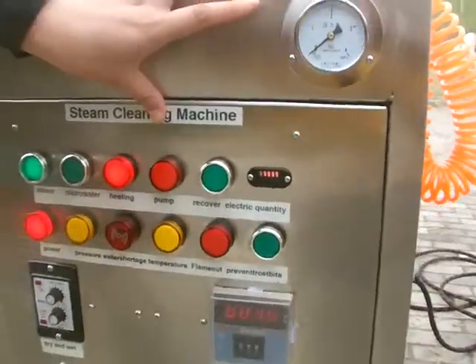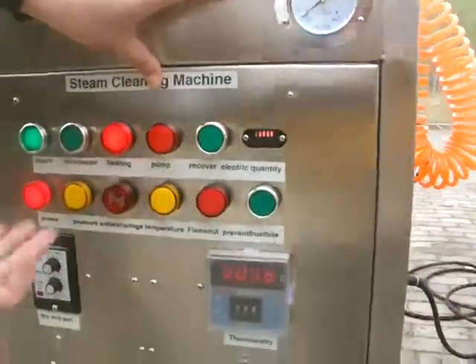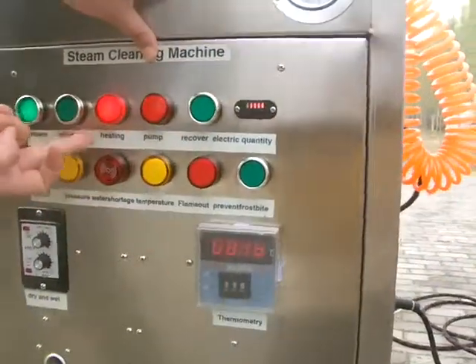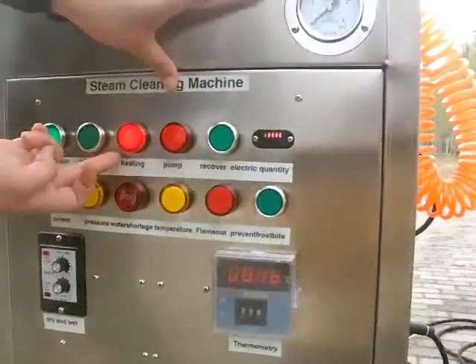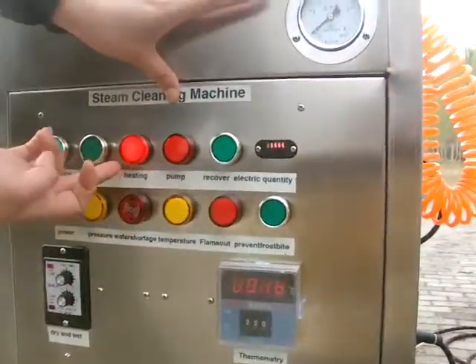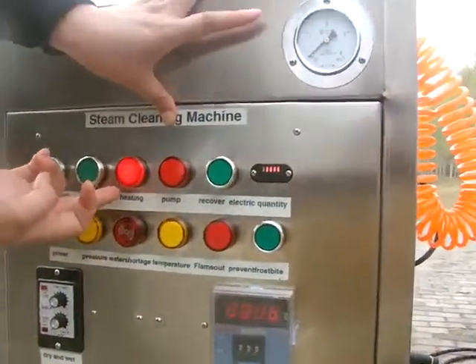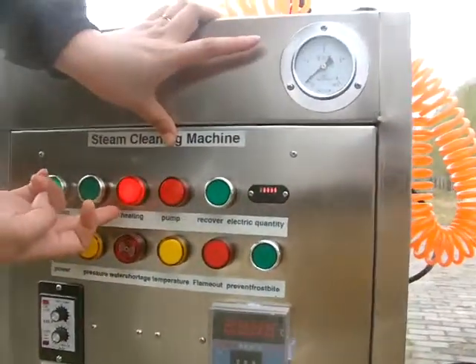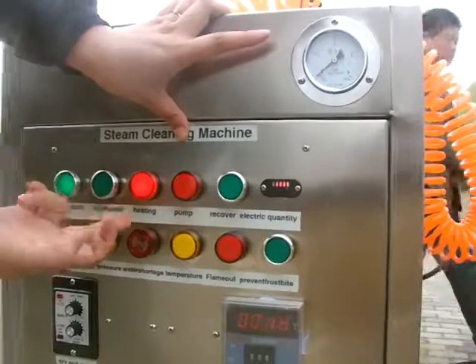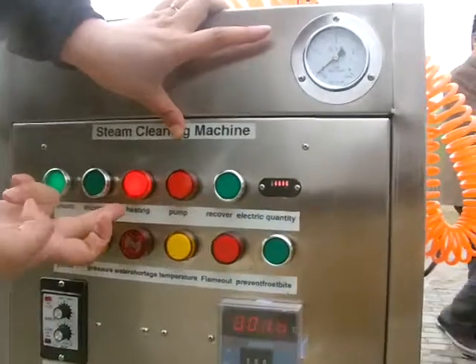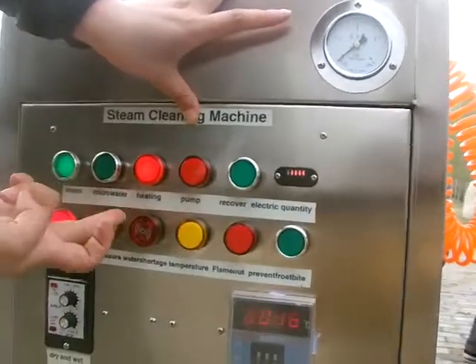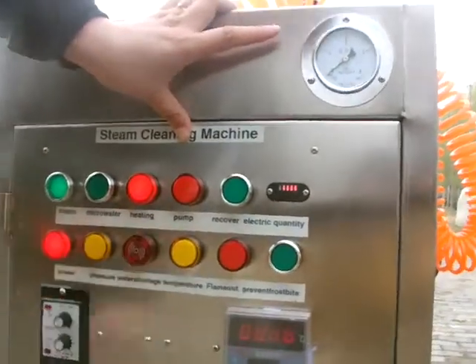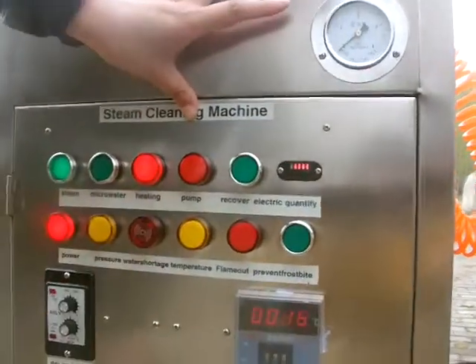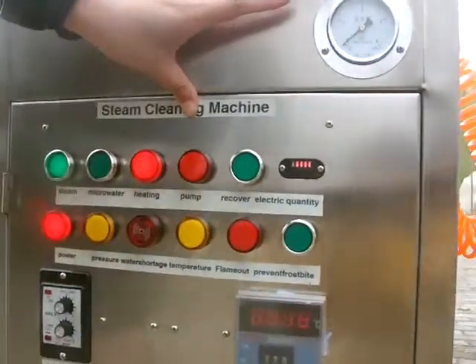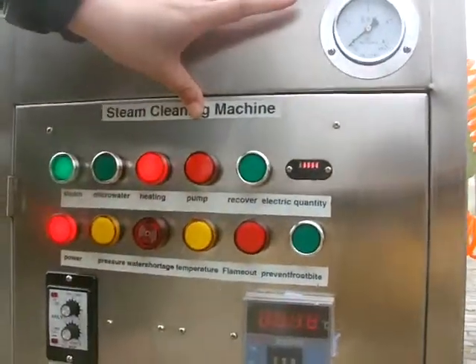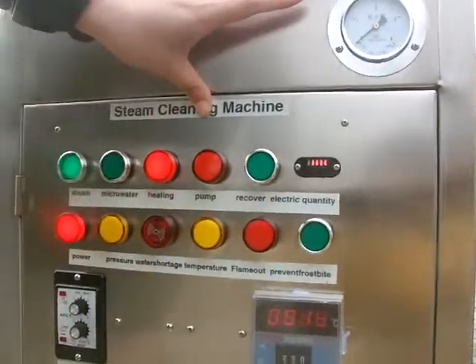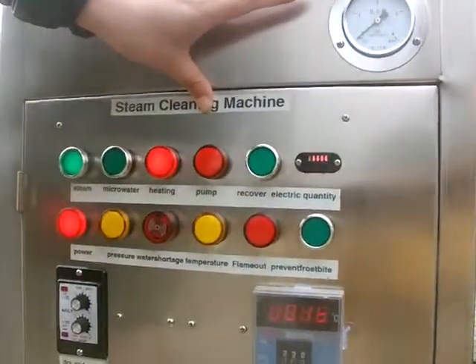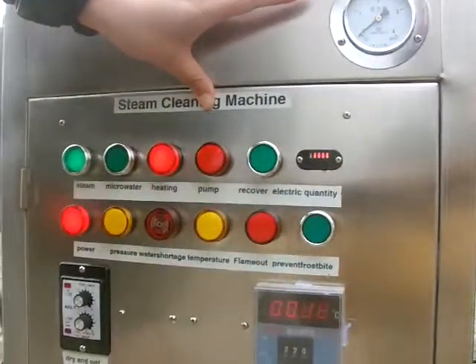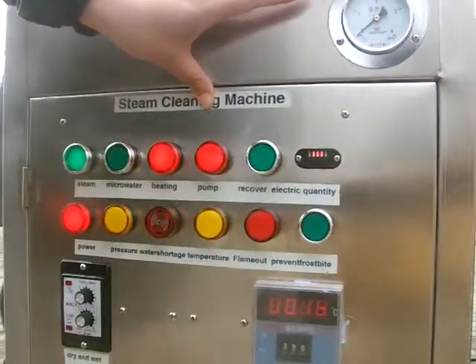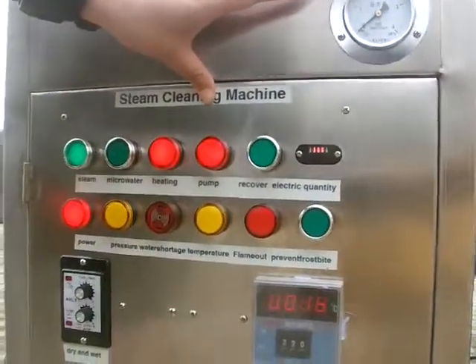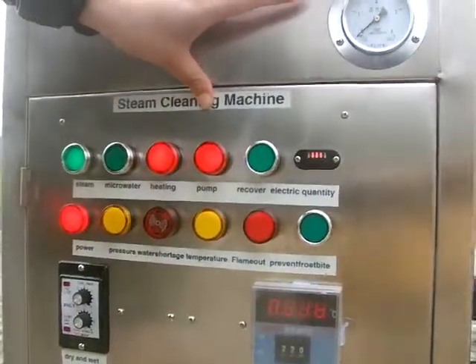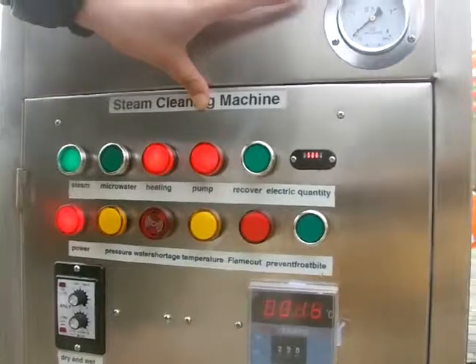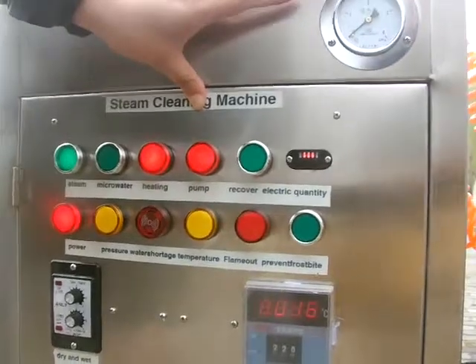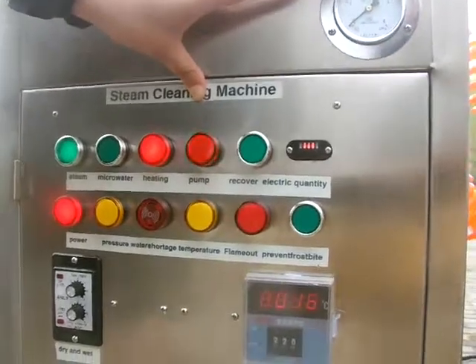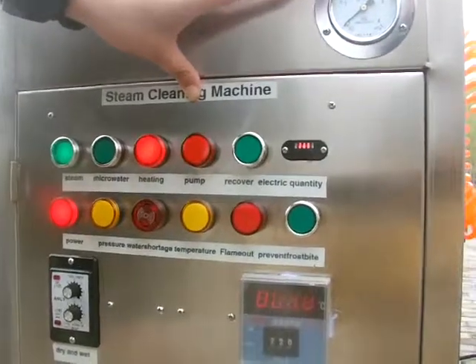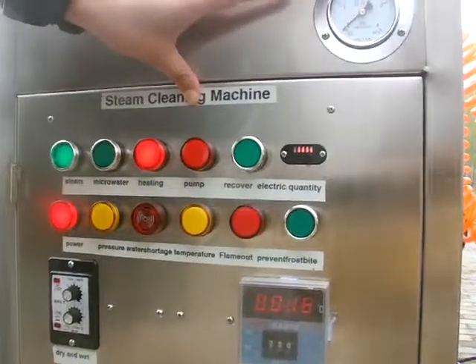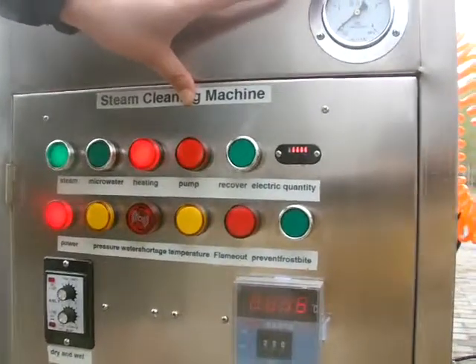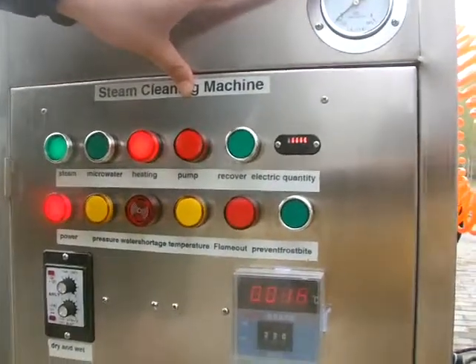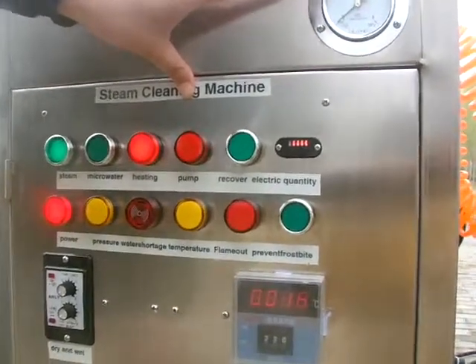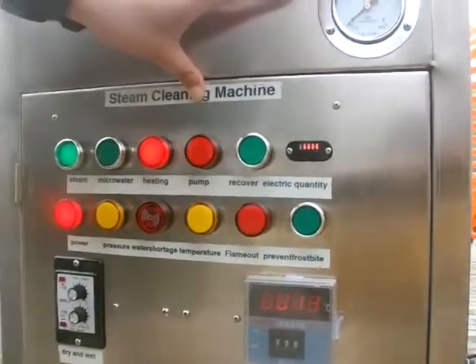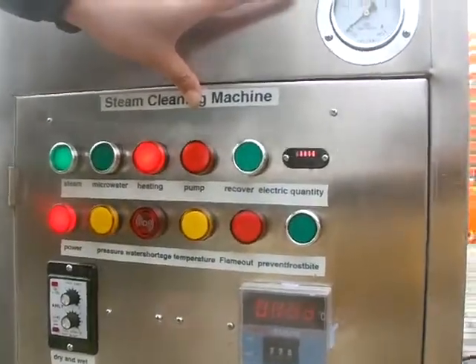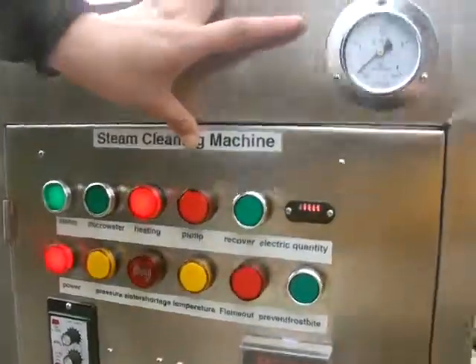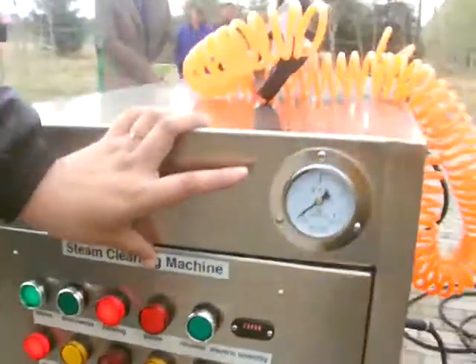Look, the start light is on. About one minute, the machine will start to spray steam and you can start your car wash.